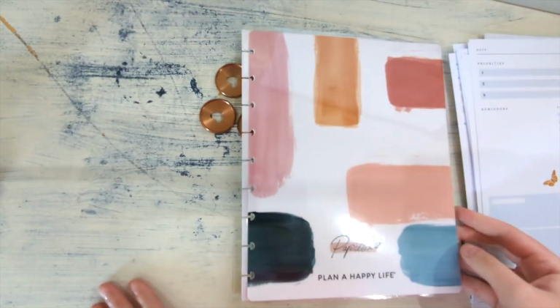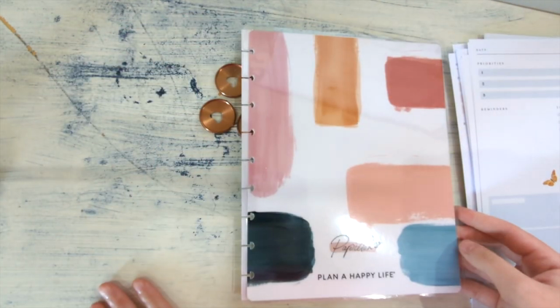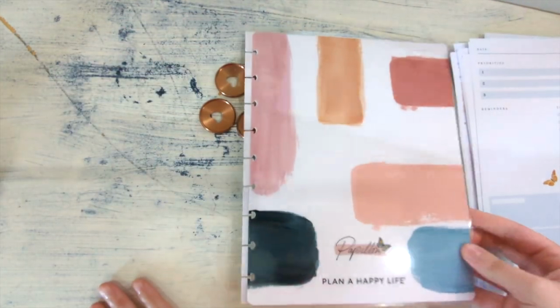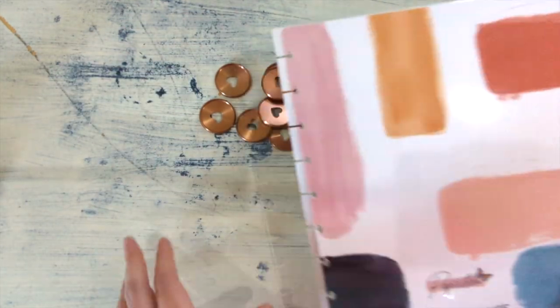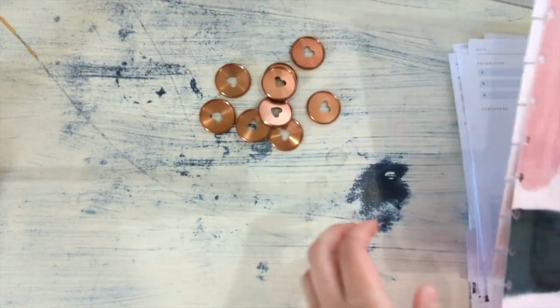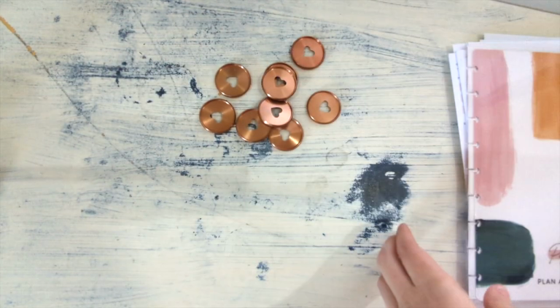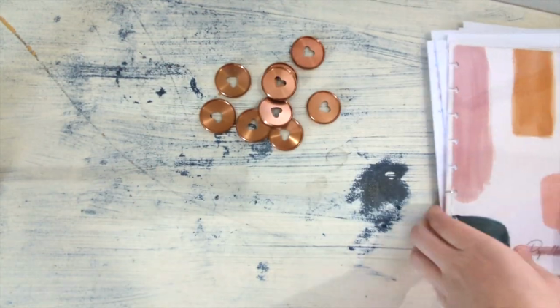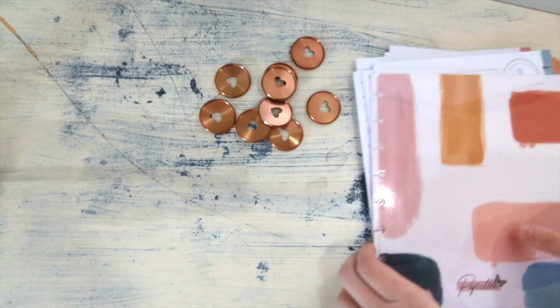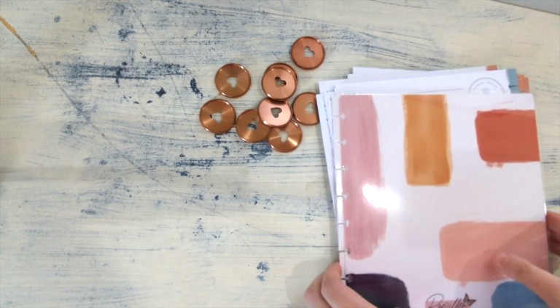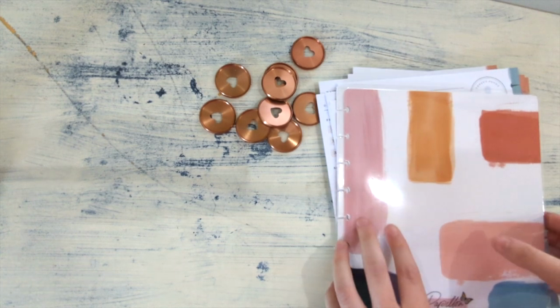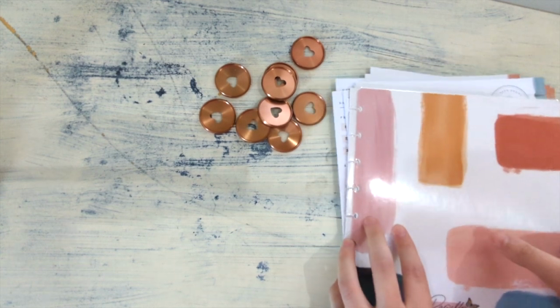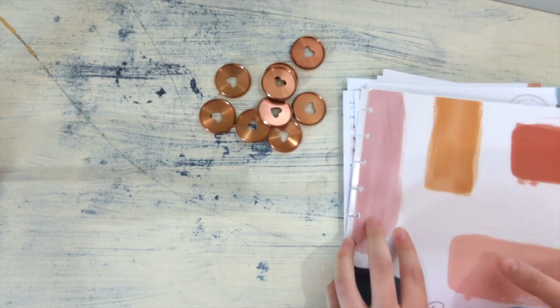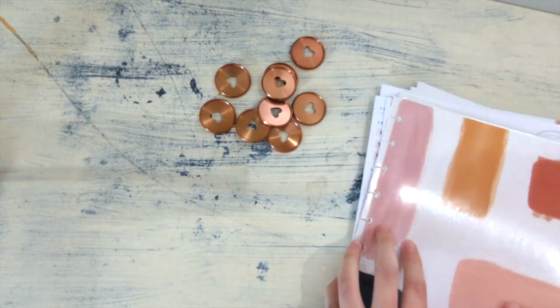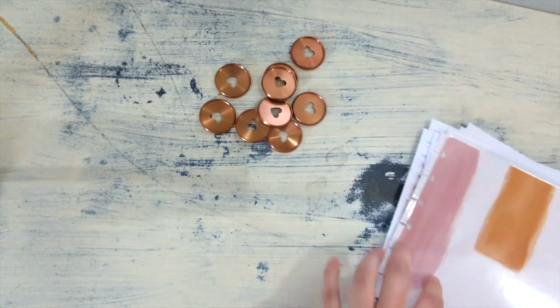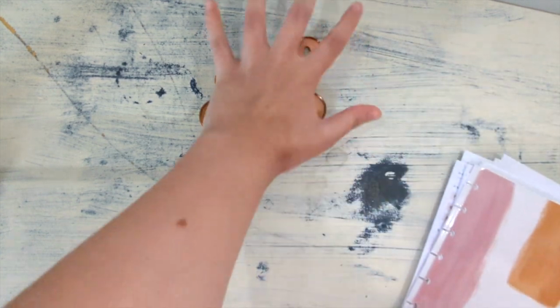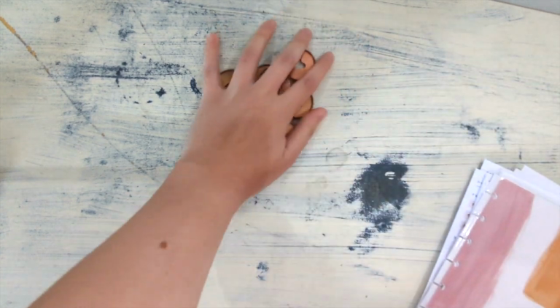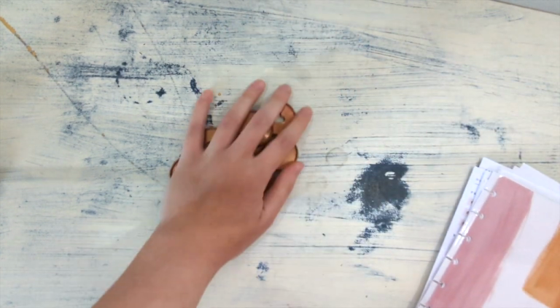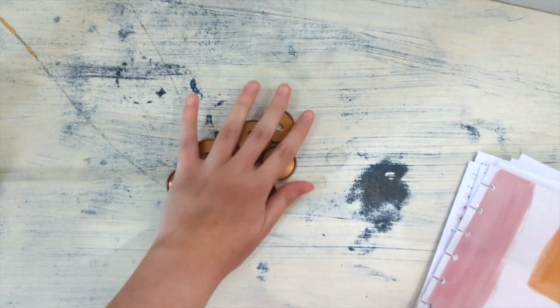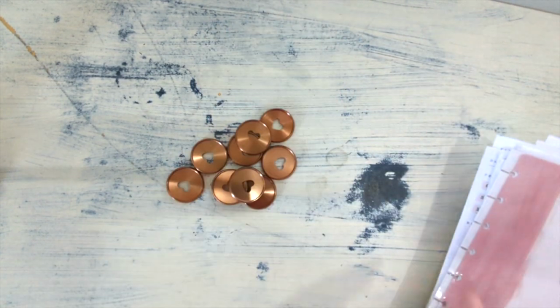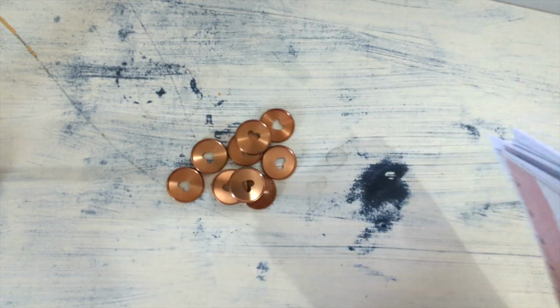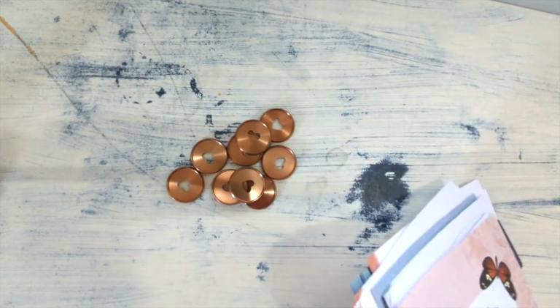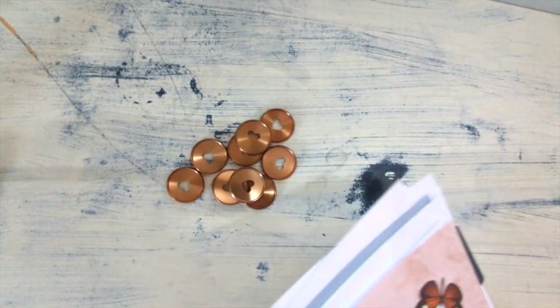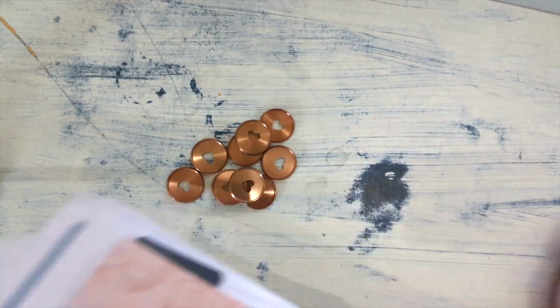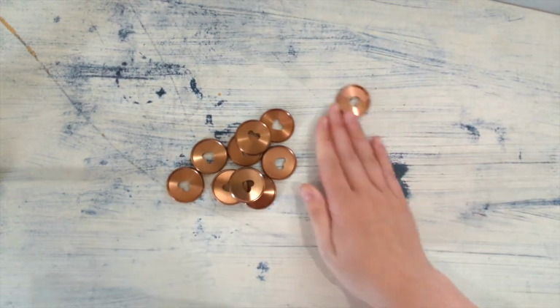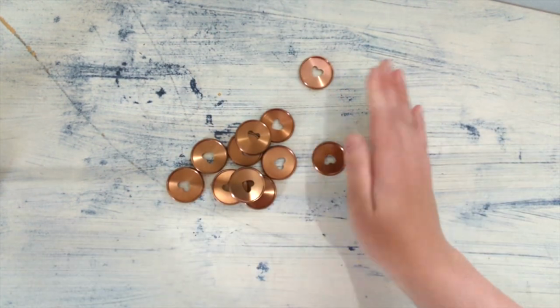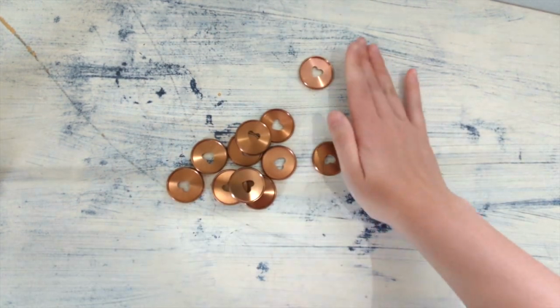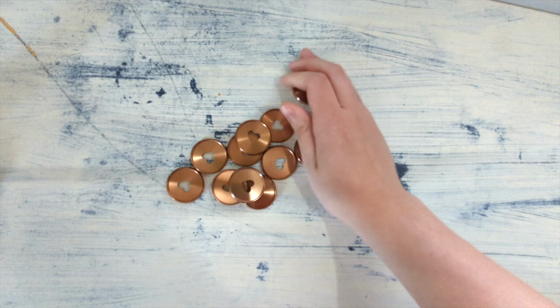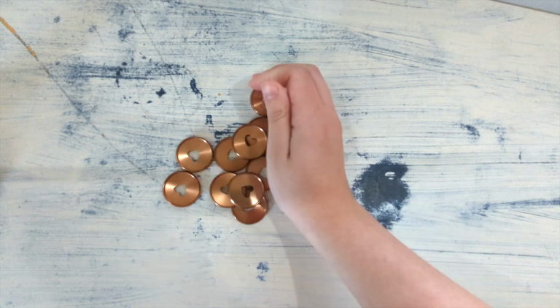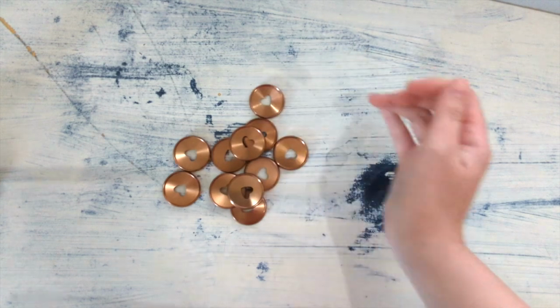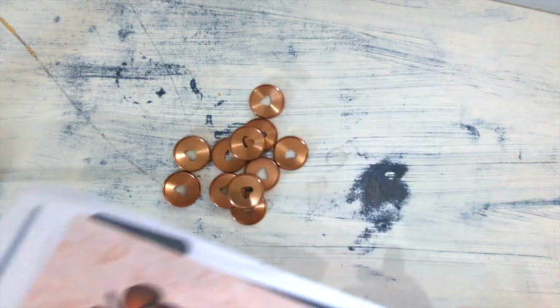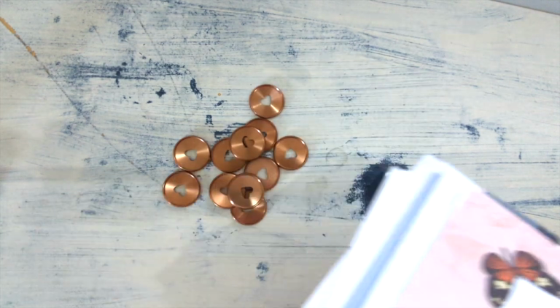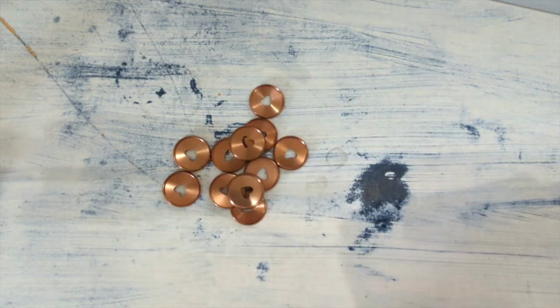Alright, so I took all the pages out and now I just have the discs. I'm going to add these other two discs that I pulled from my stash.